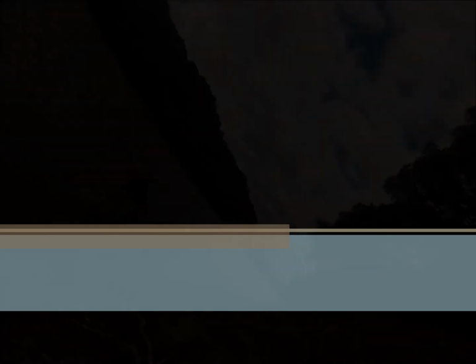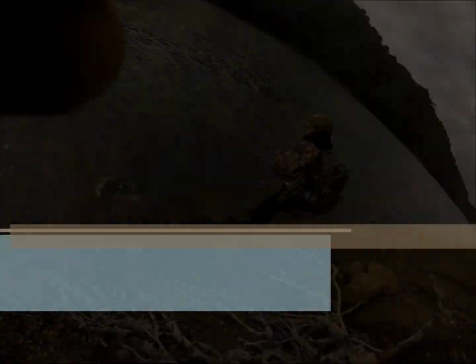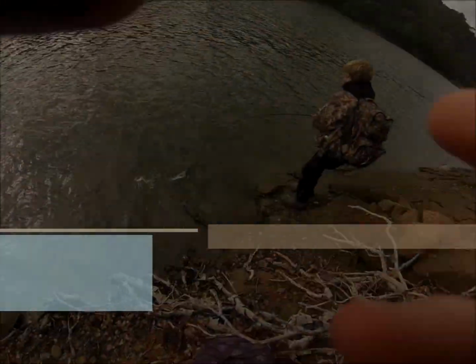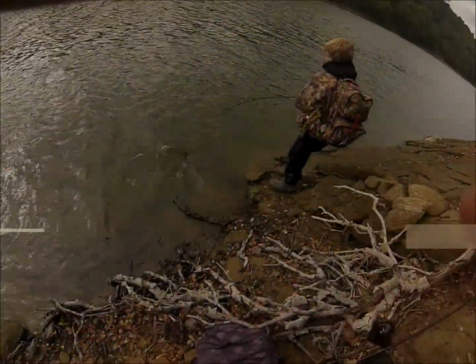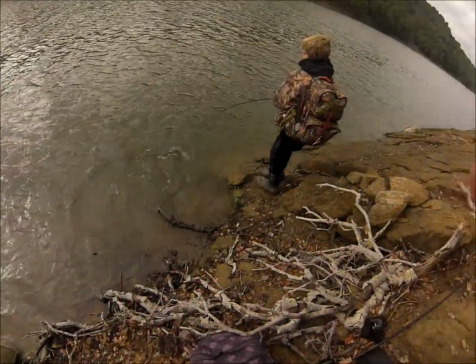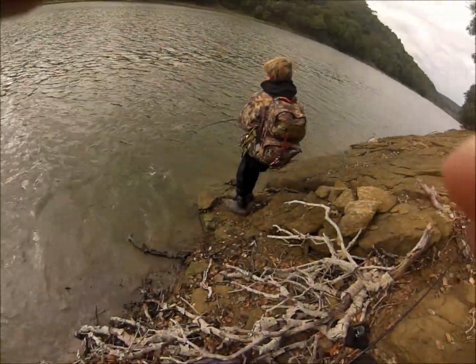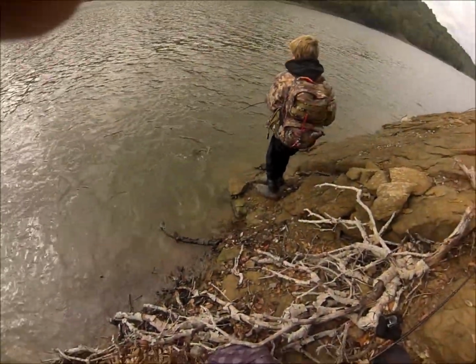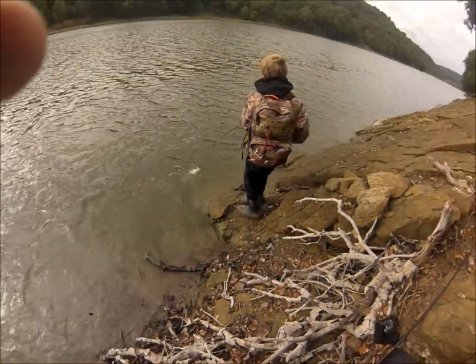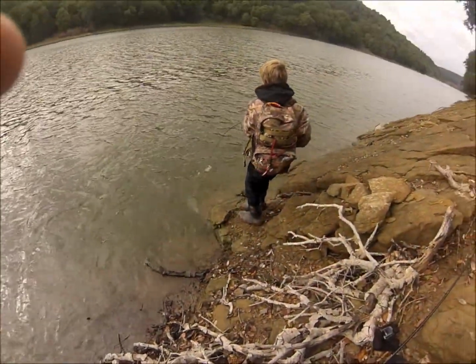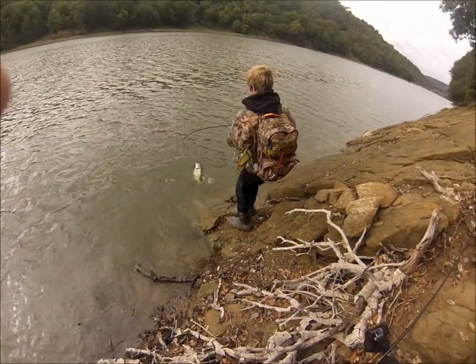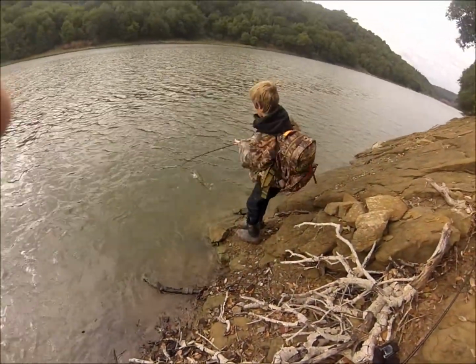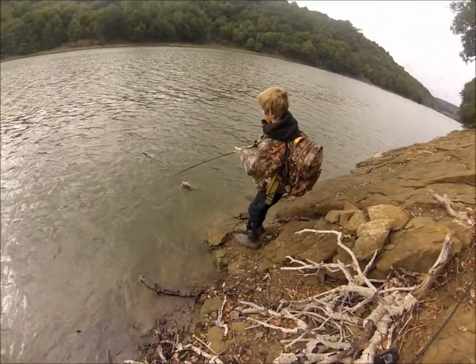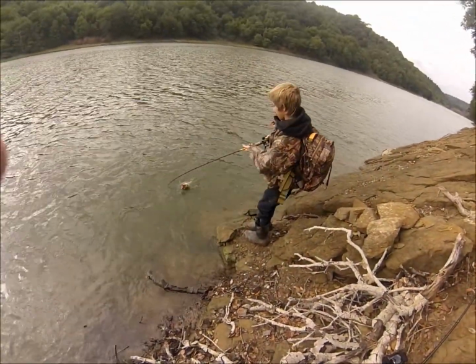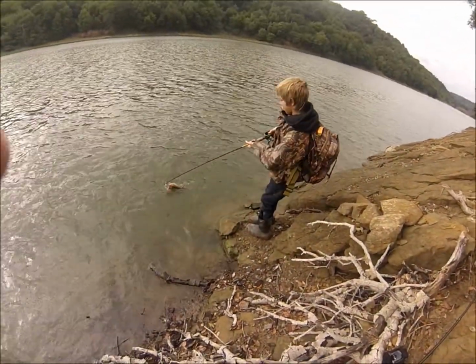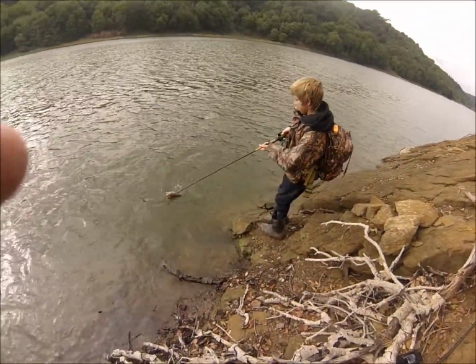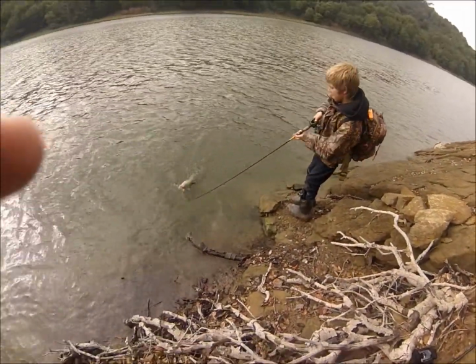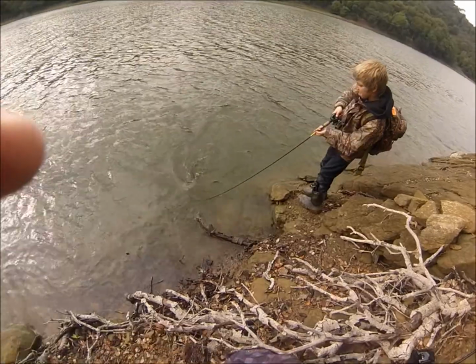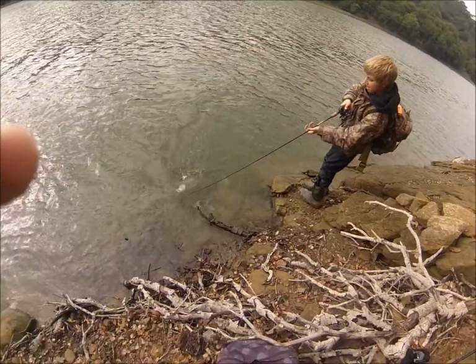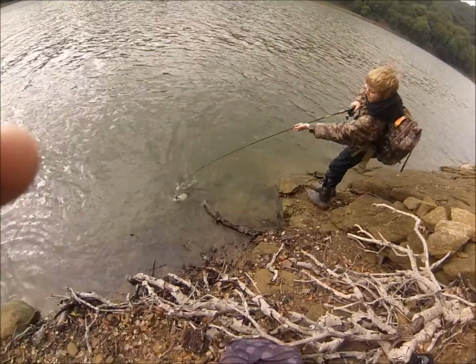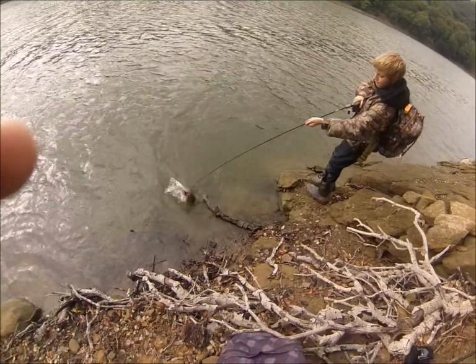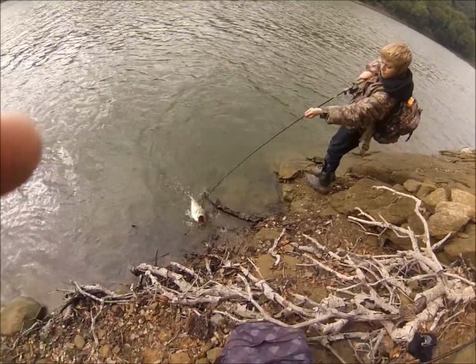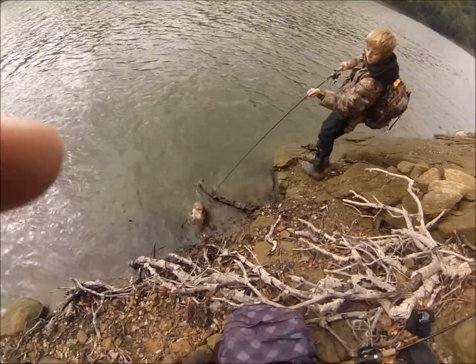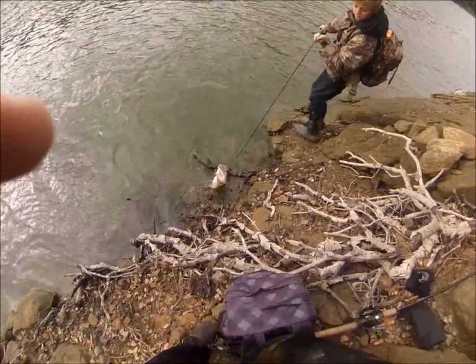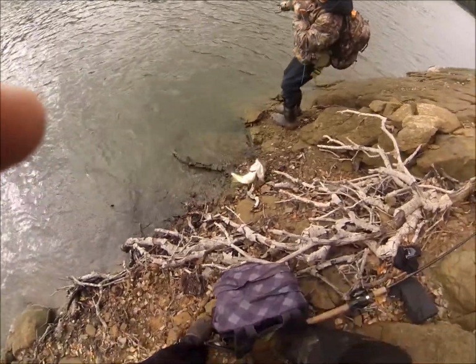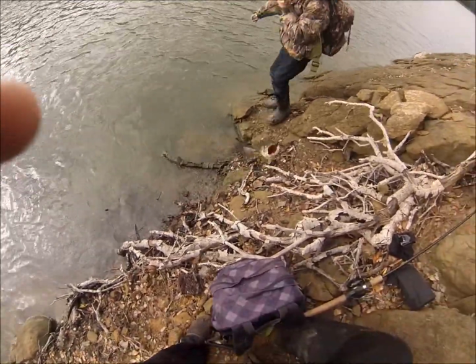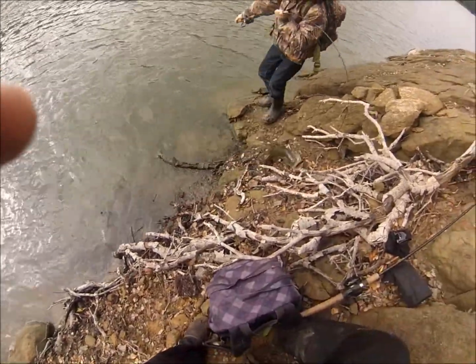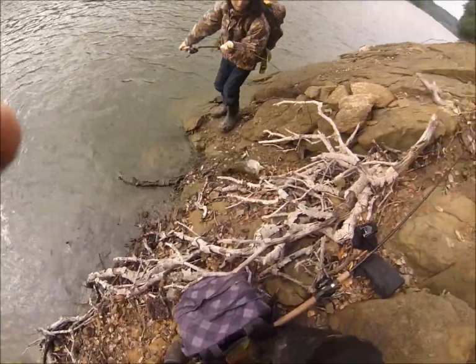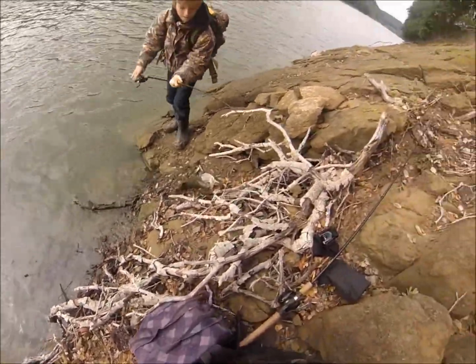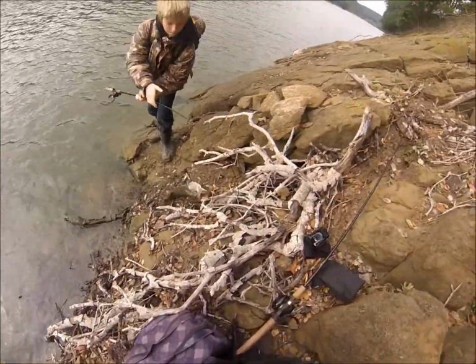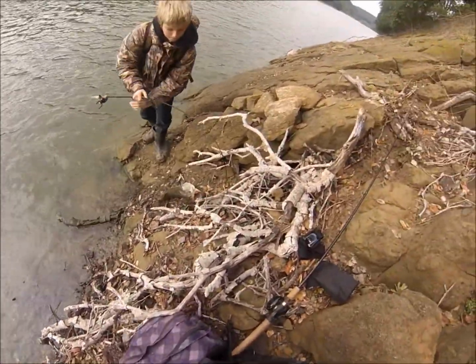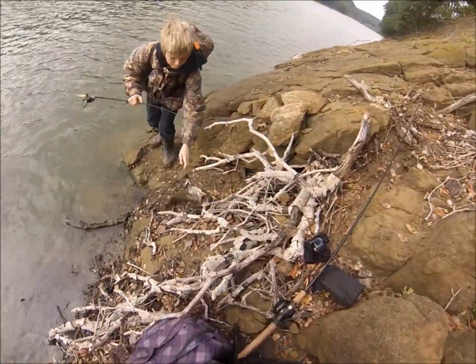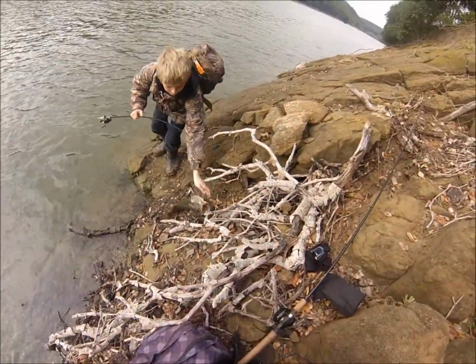Again, right when I was setting up the camera, the jet hooks into a big one, or a pretty nice size one. Looks to be about maybe four pounds.